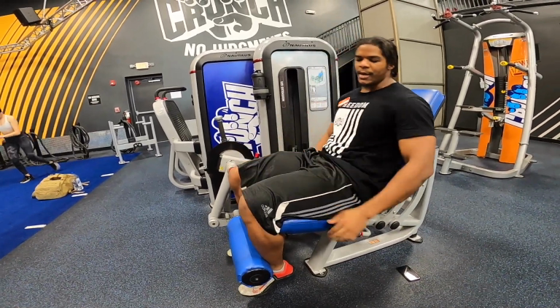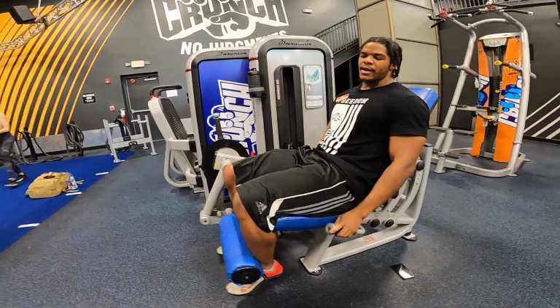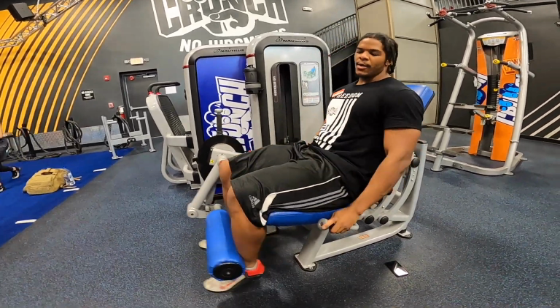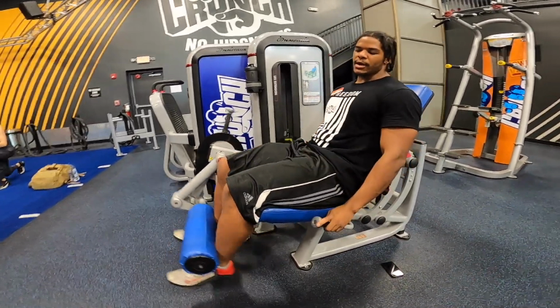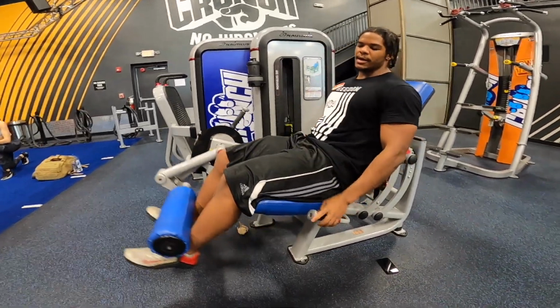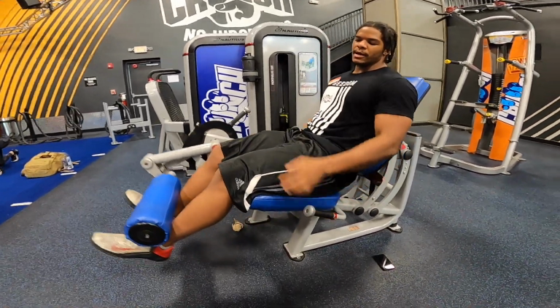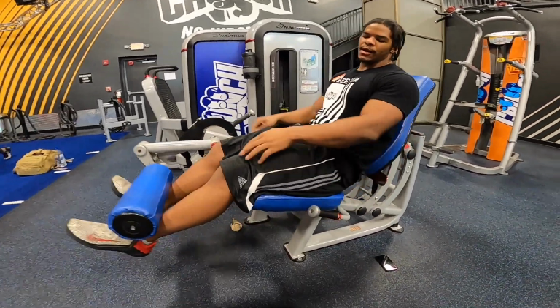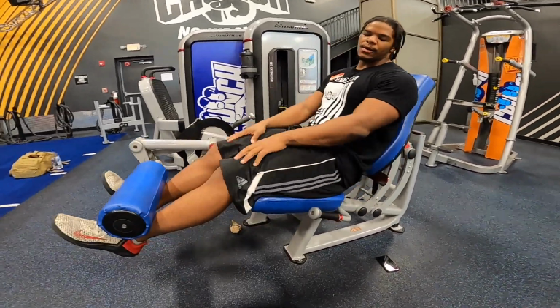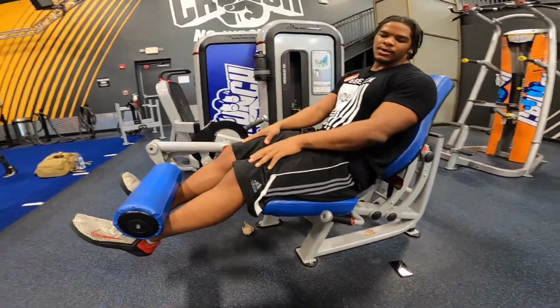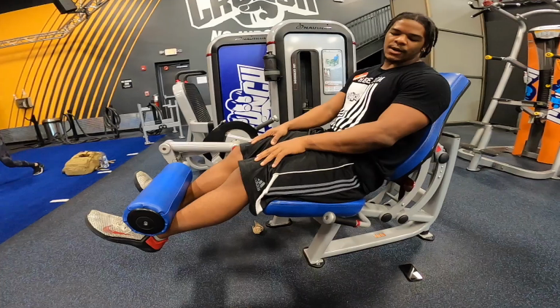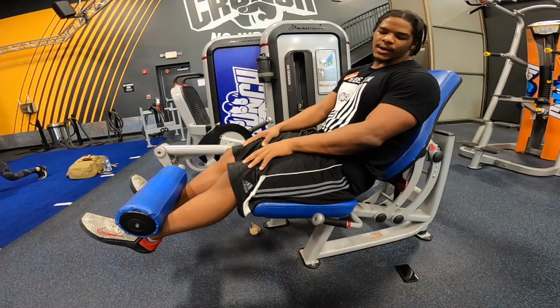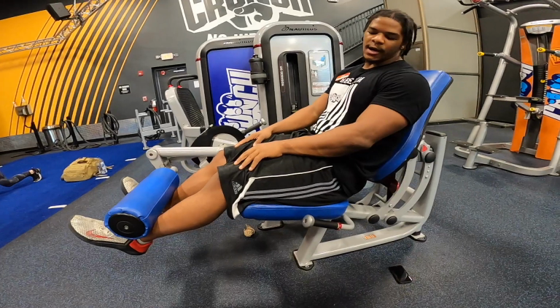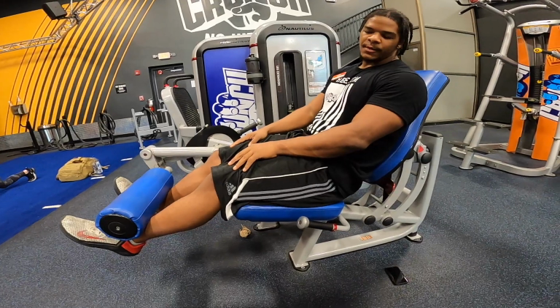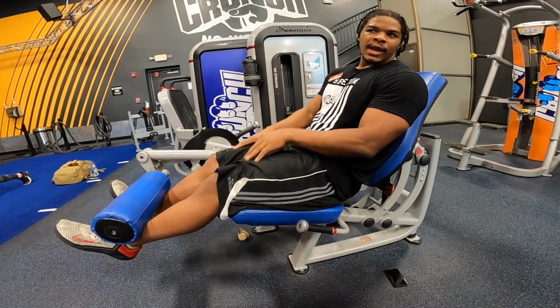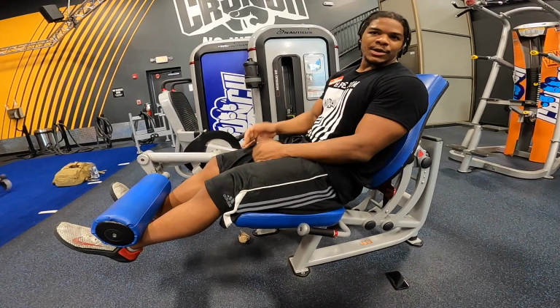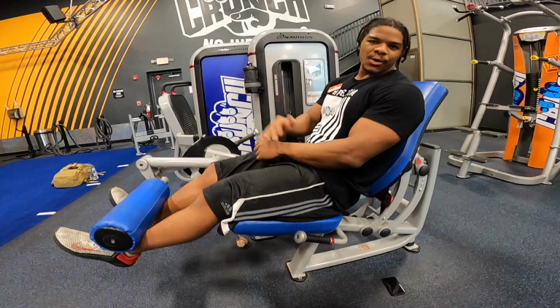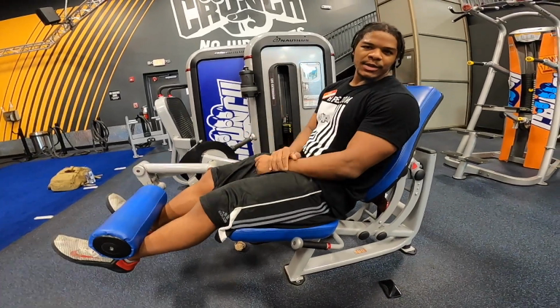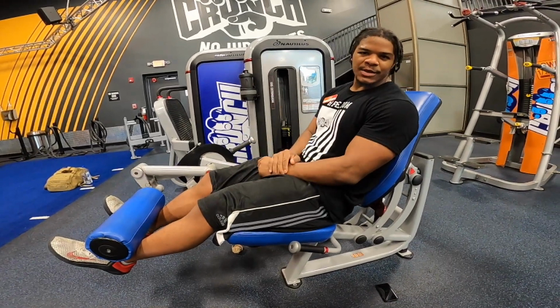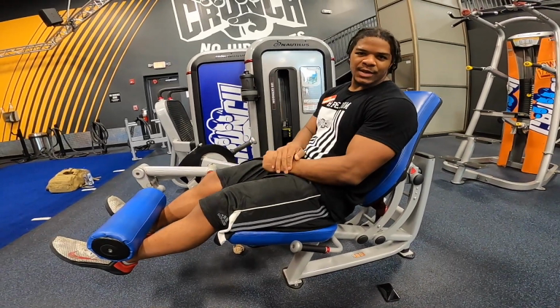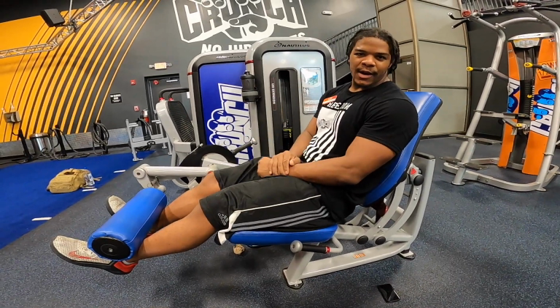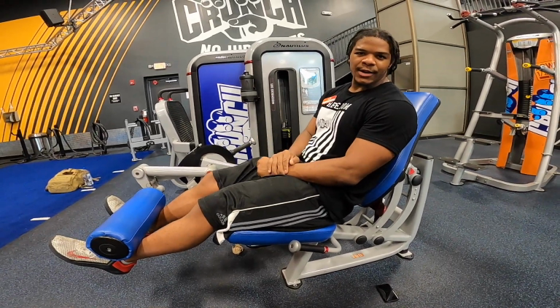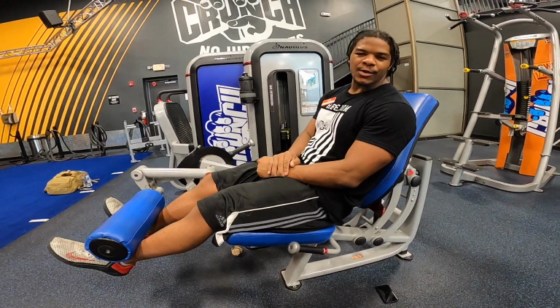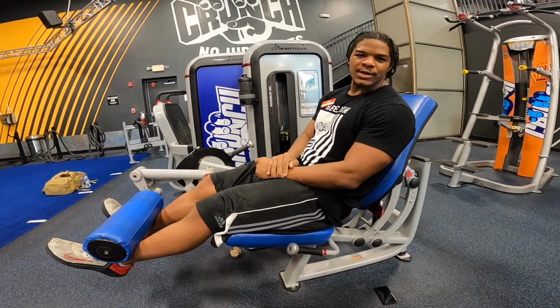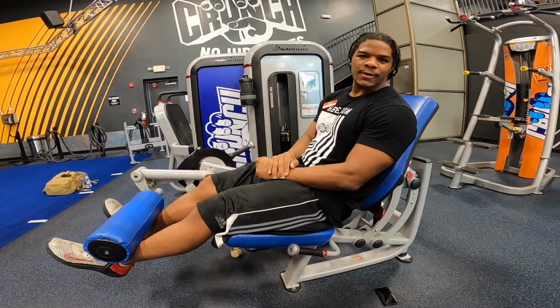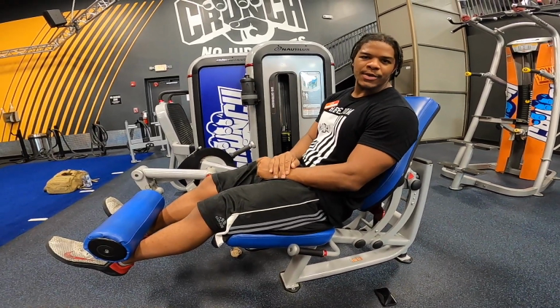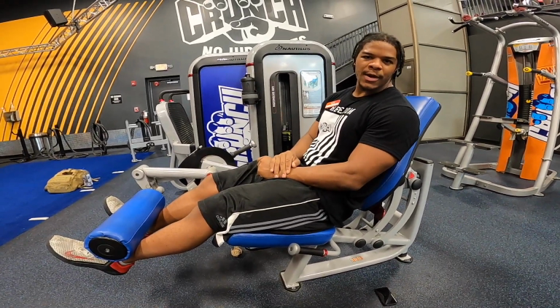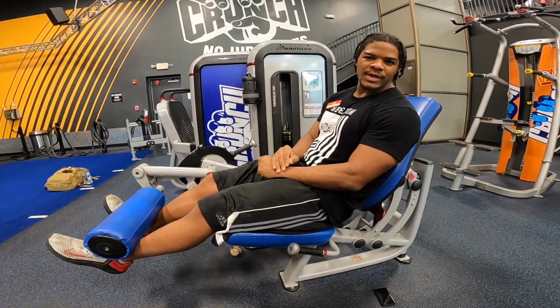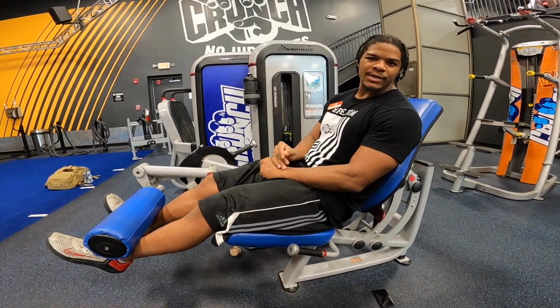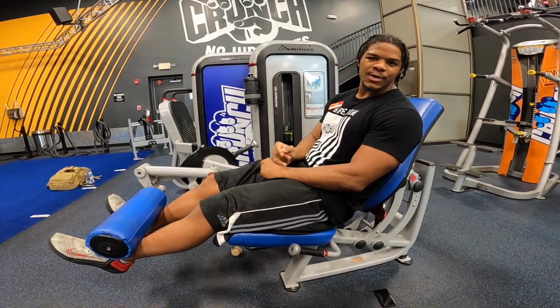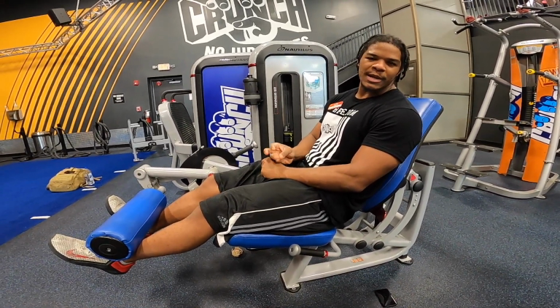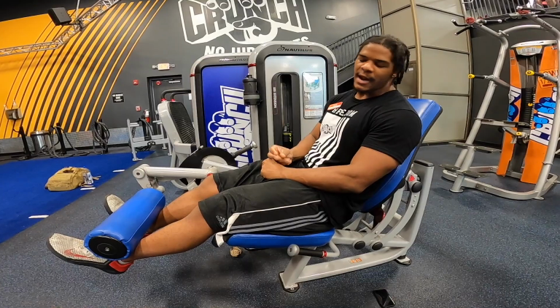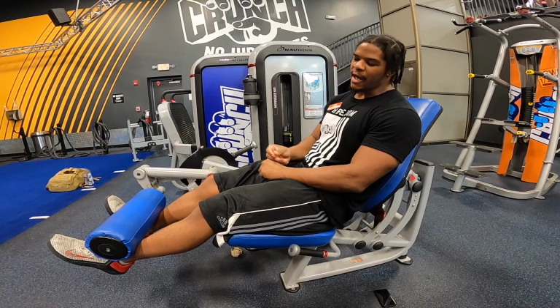We're coming almost all the way up, and we're just holding this position. You're gonna hold it somewhere from 30 seconds to a minute and a half.